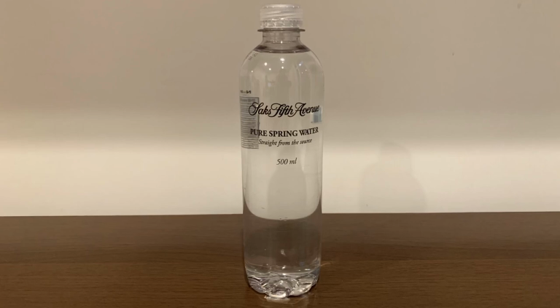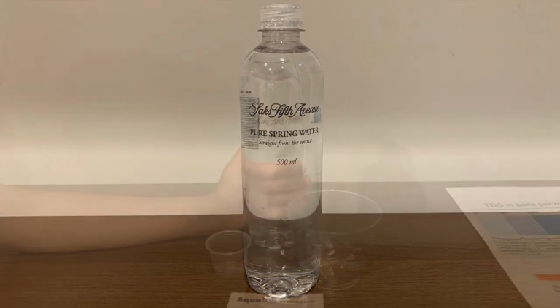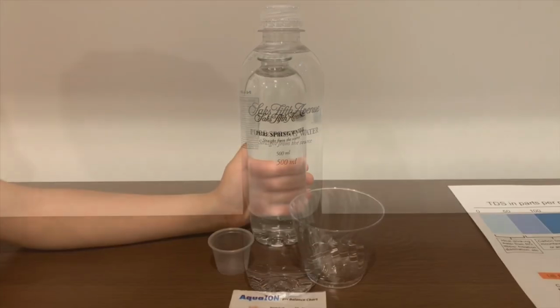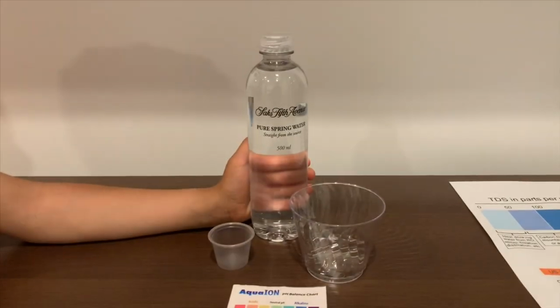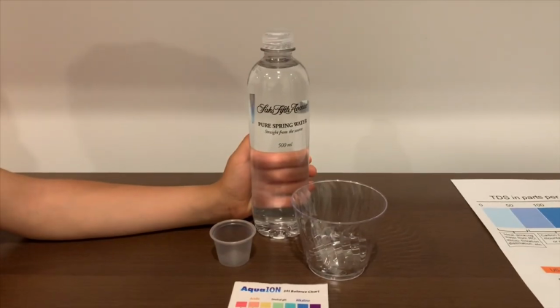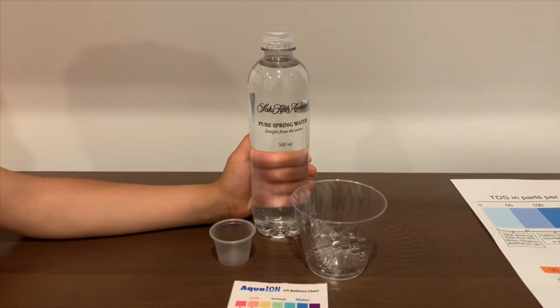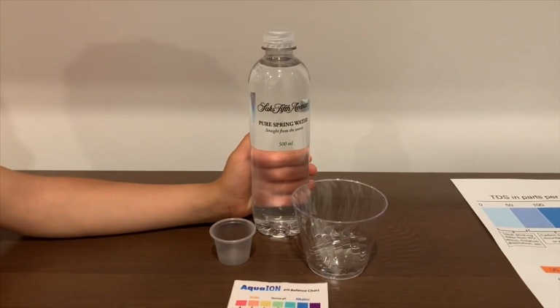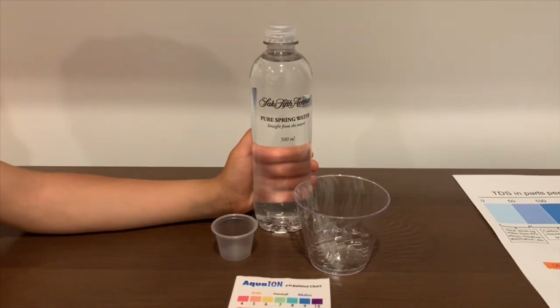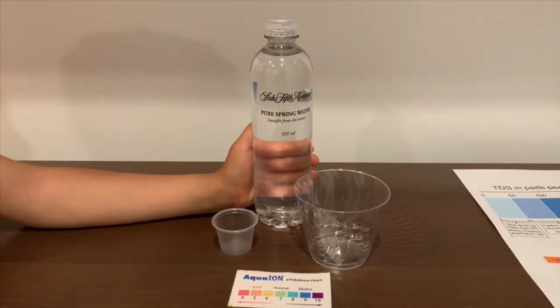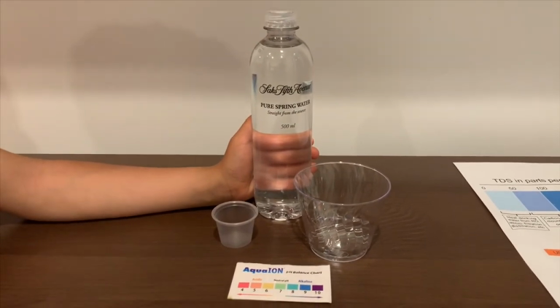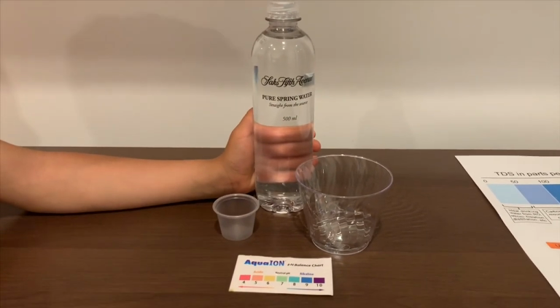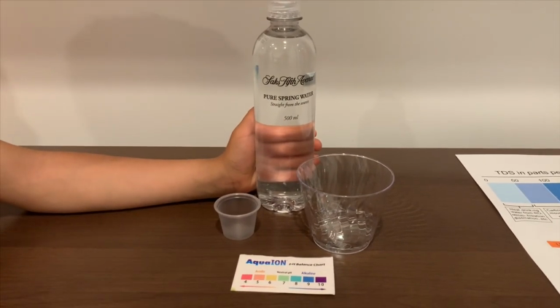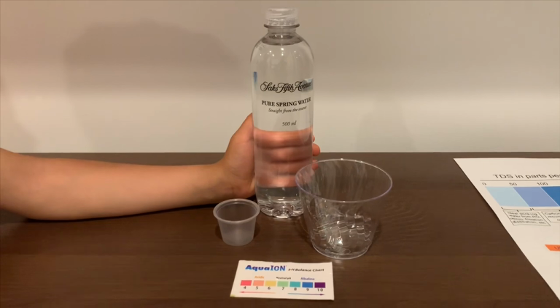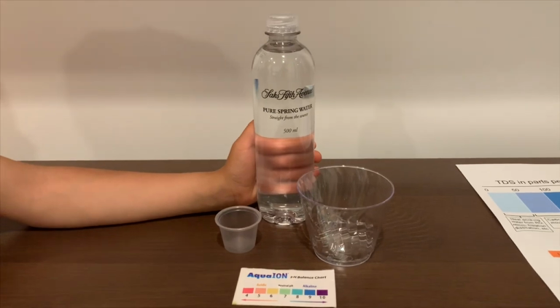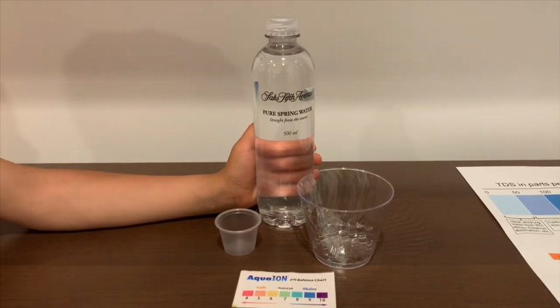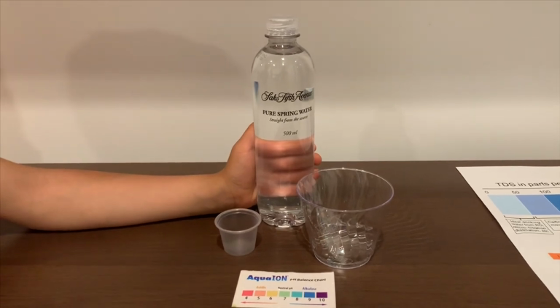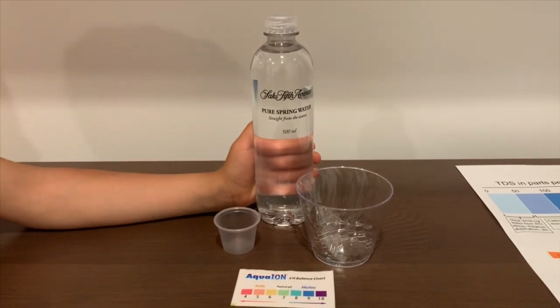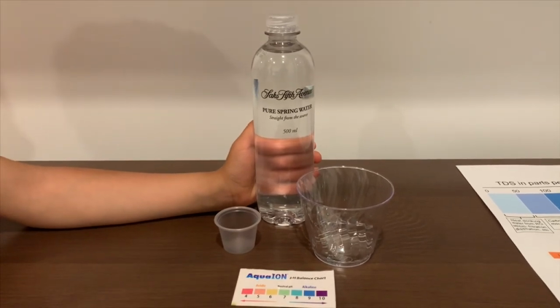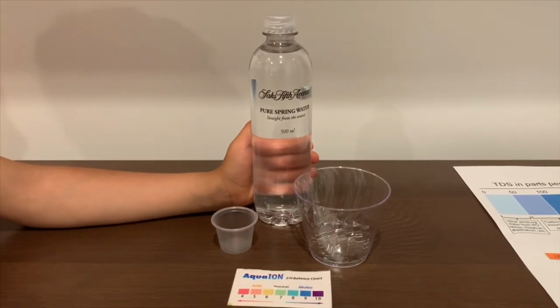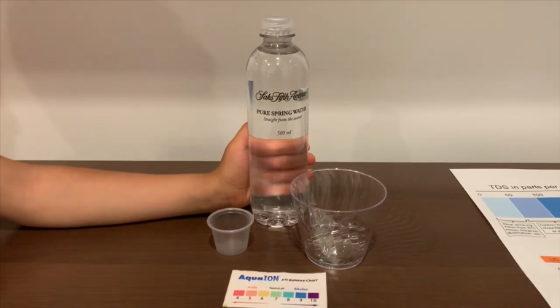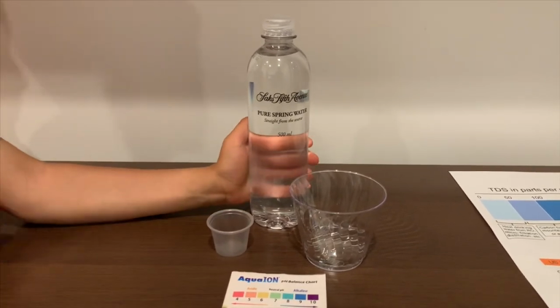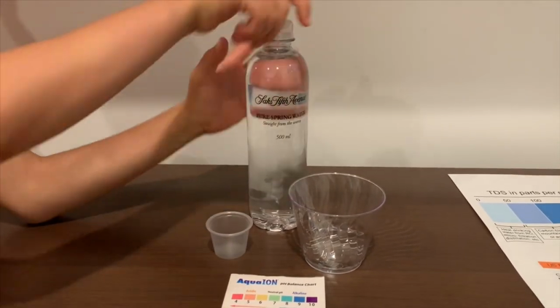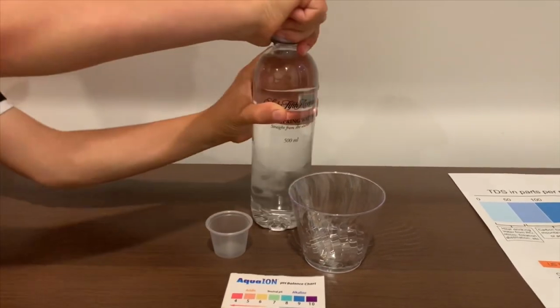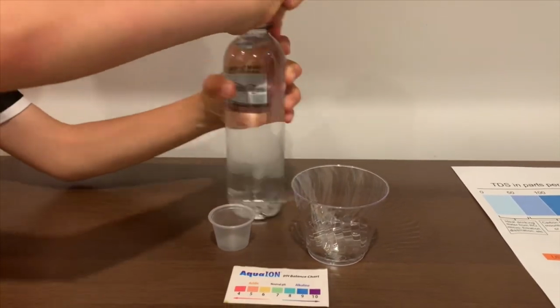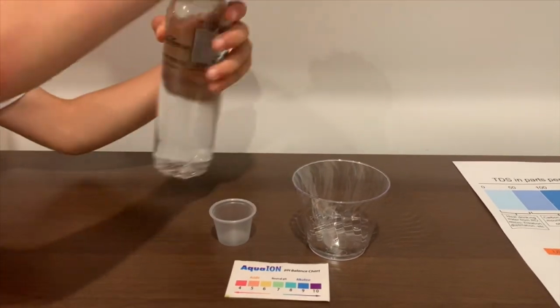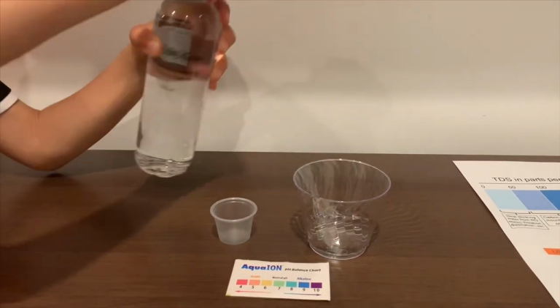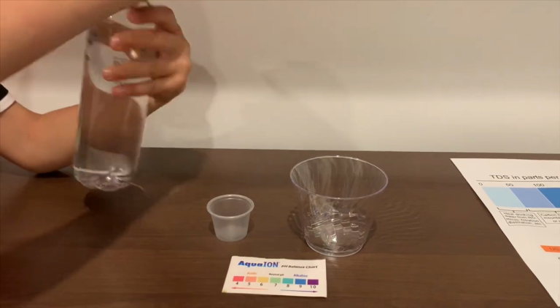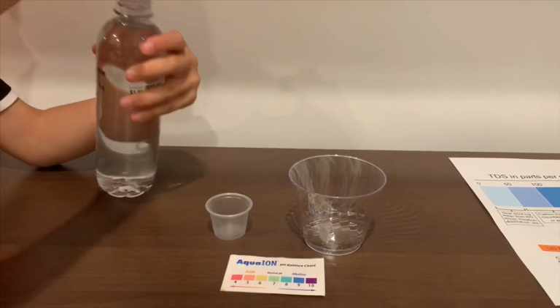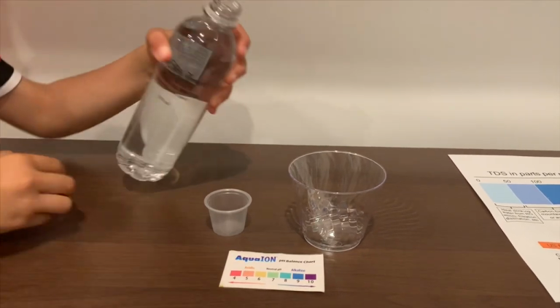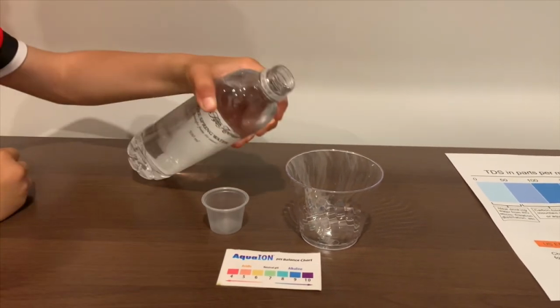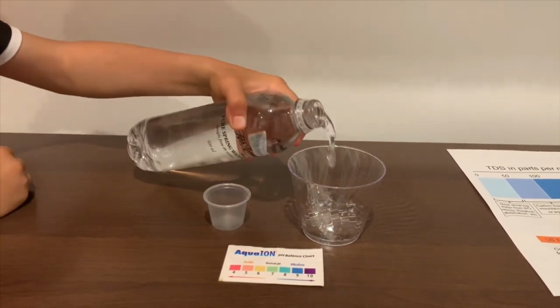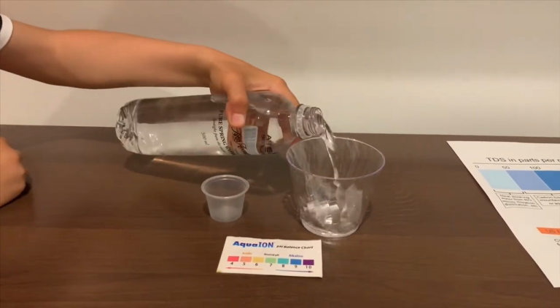This is 6th-5th Avenue Pure Spring Water. It costs $1.99. Let's test the pH and TDS levels. Let's pour some water in.